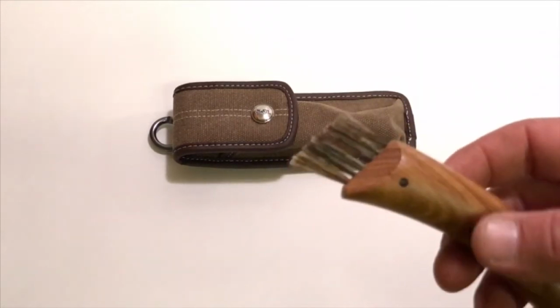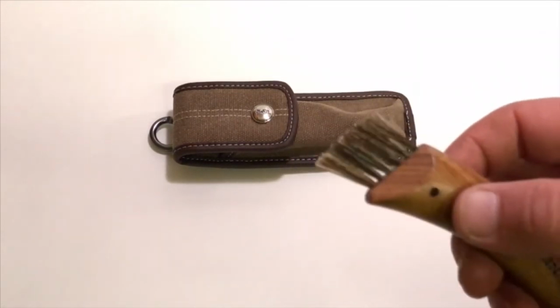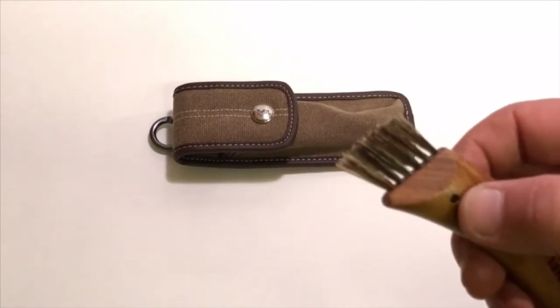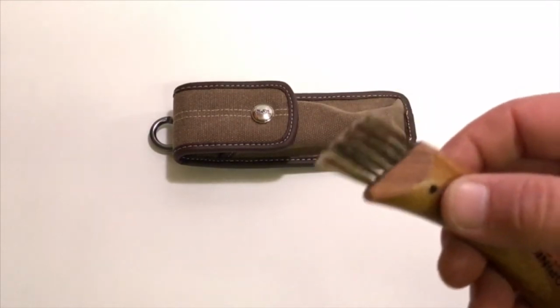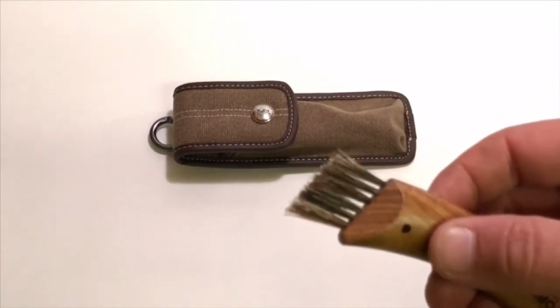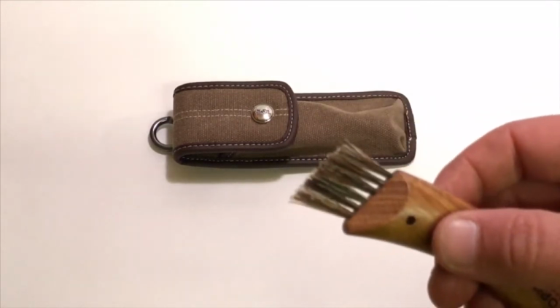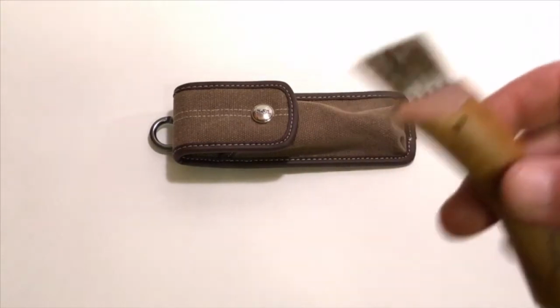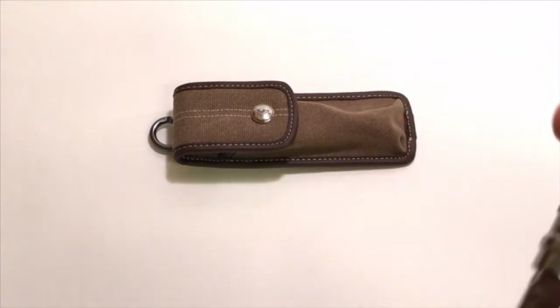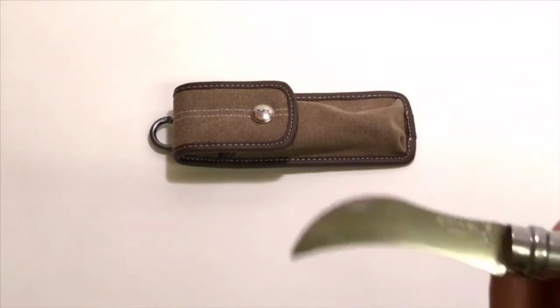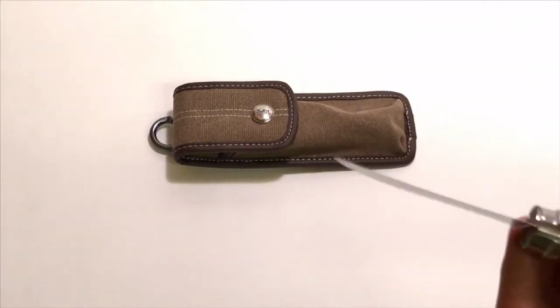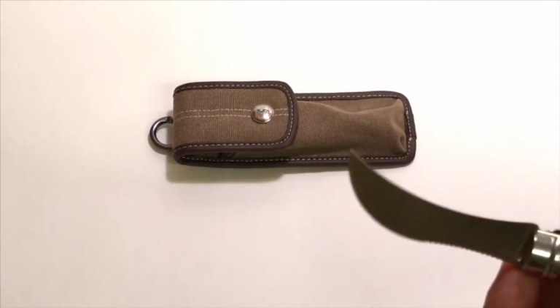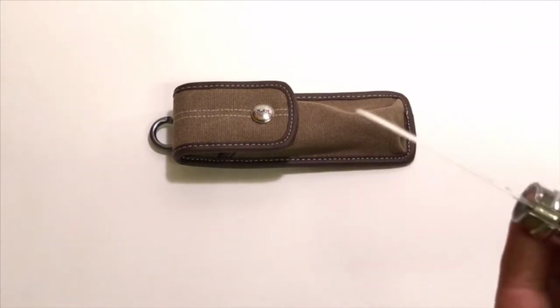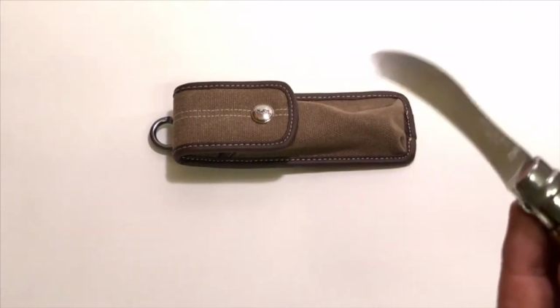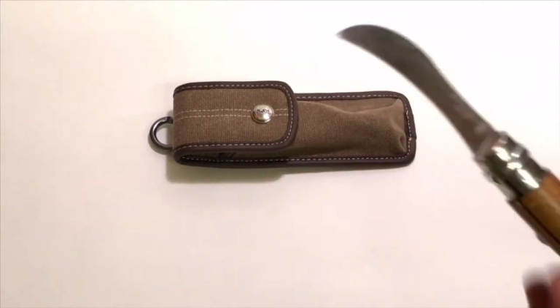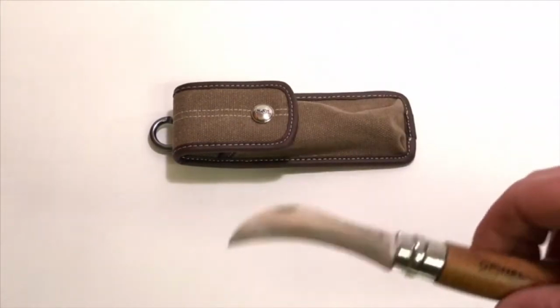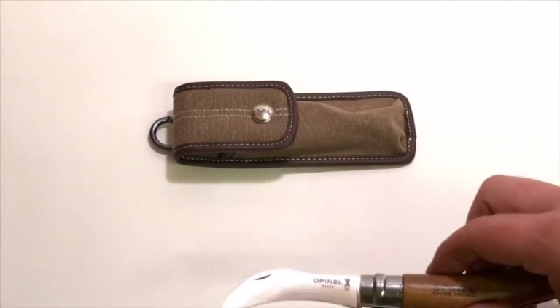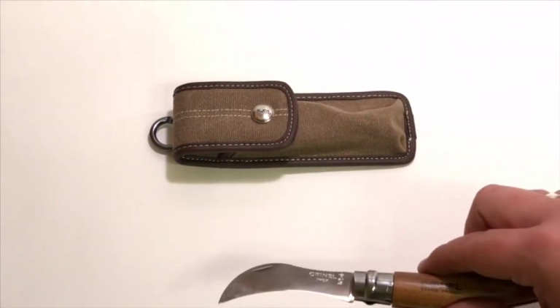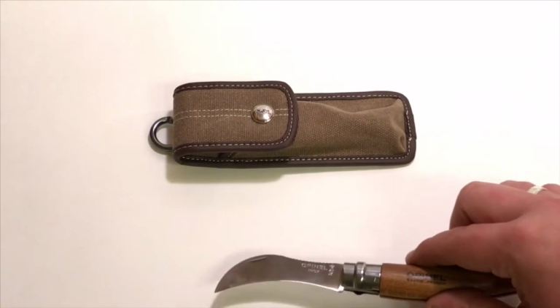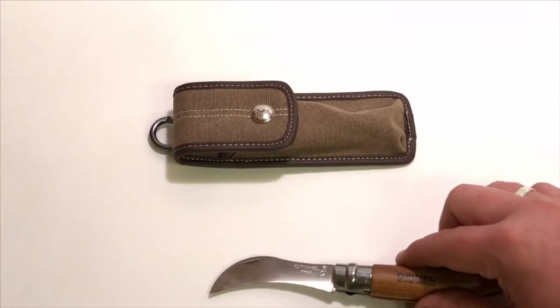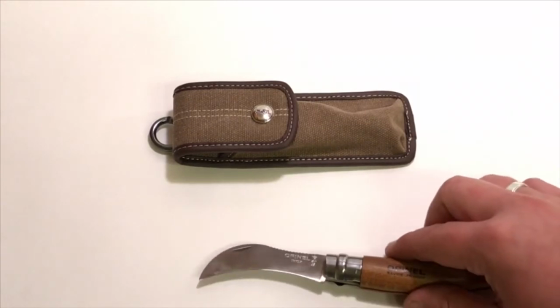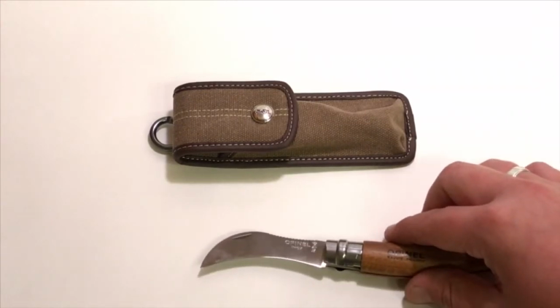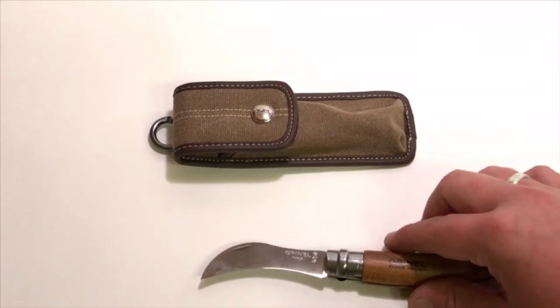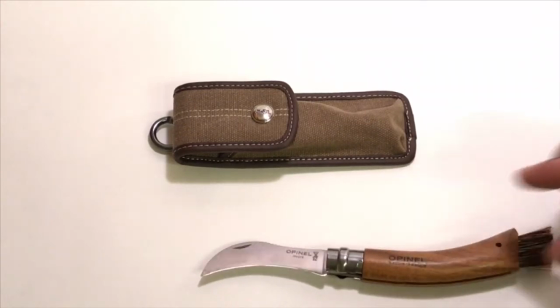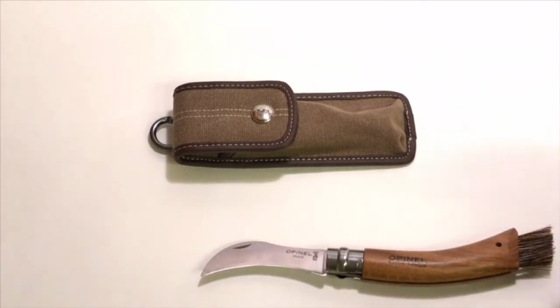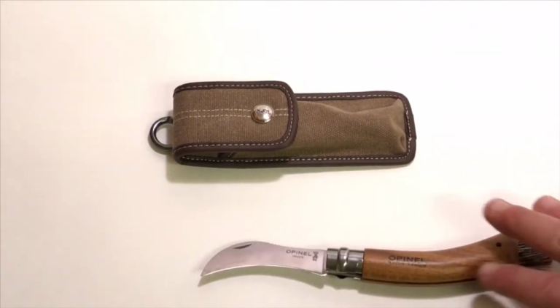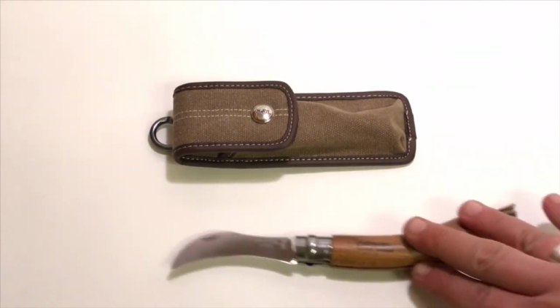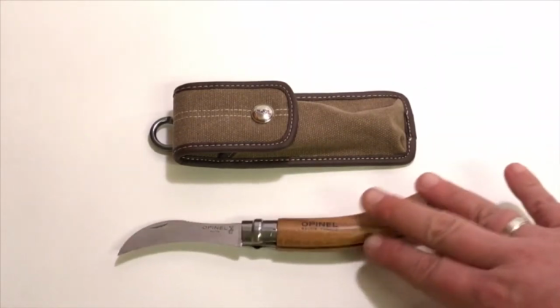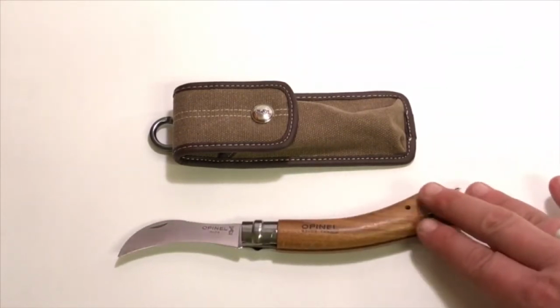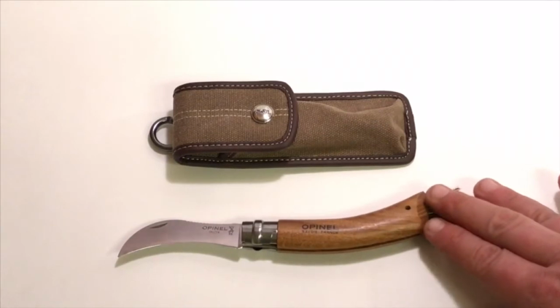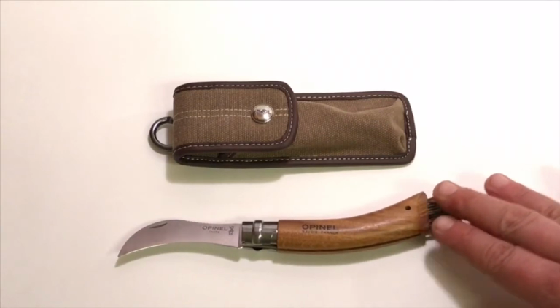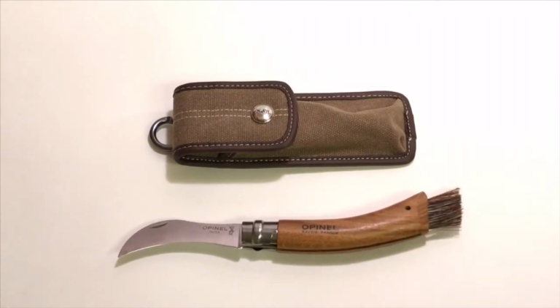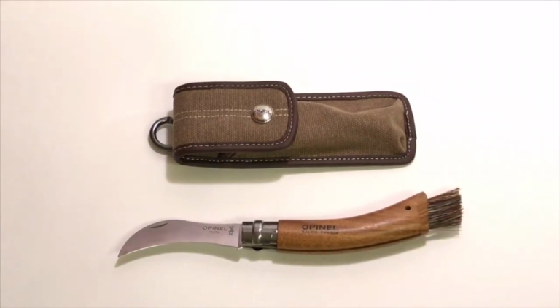There's also a tiny hole here for you to hang the knife with. At first I thought the brush was a gimmick, but after seeing it used and using it myself, I think the brush is every bit as important as the knife itself.